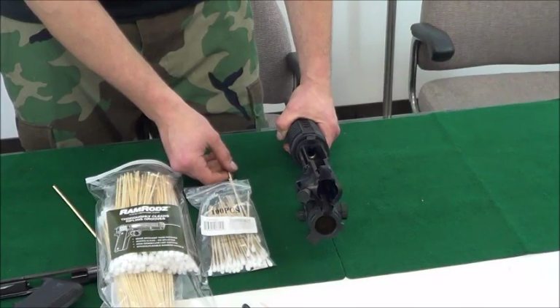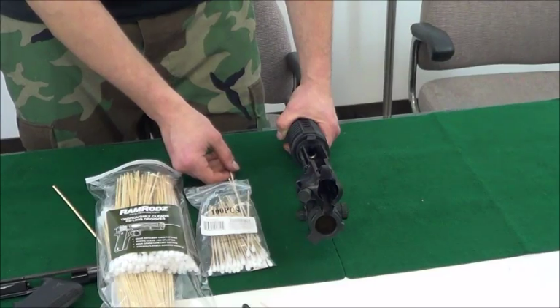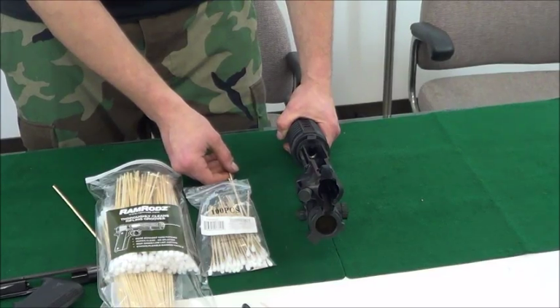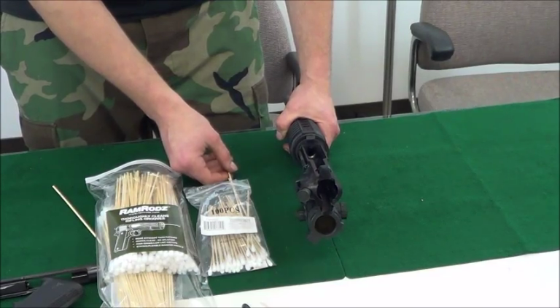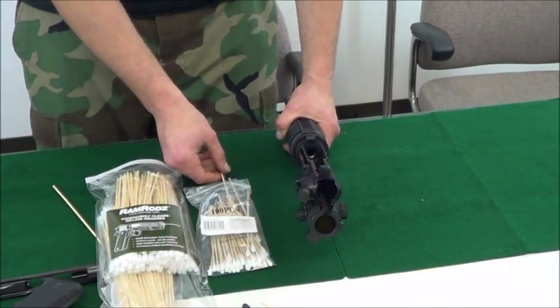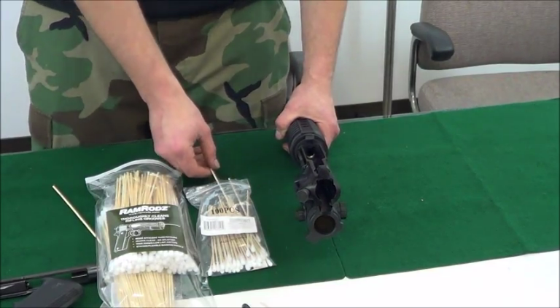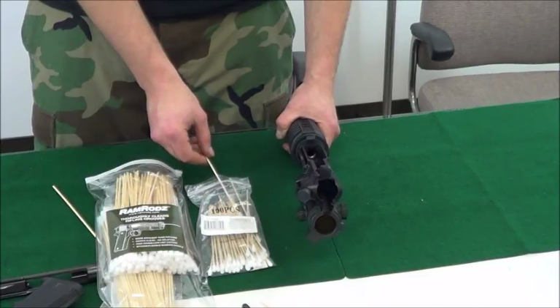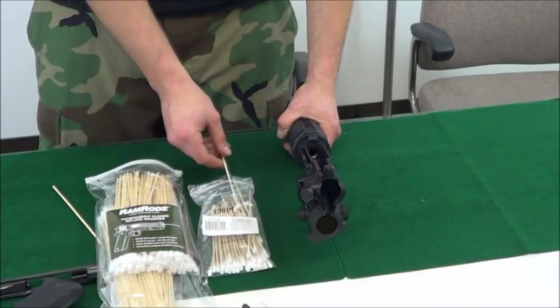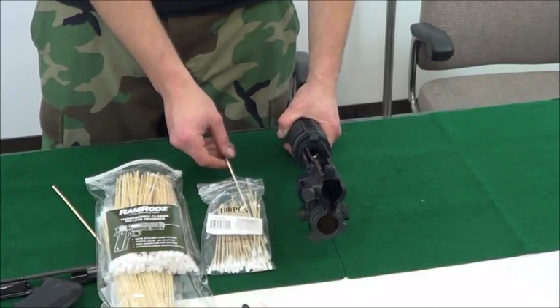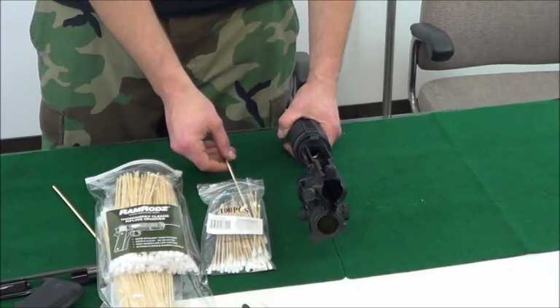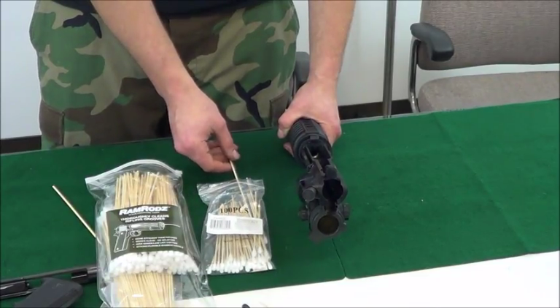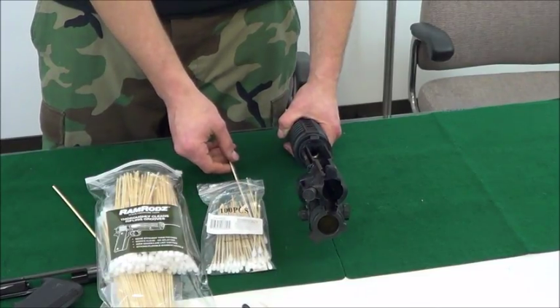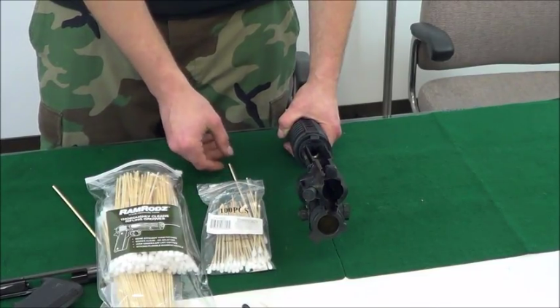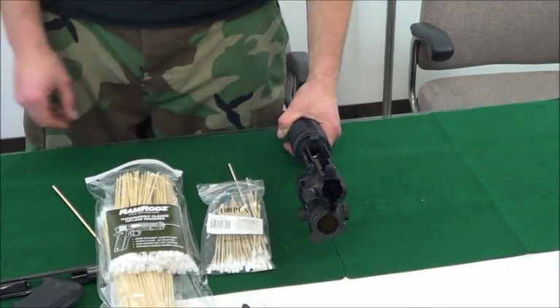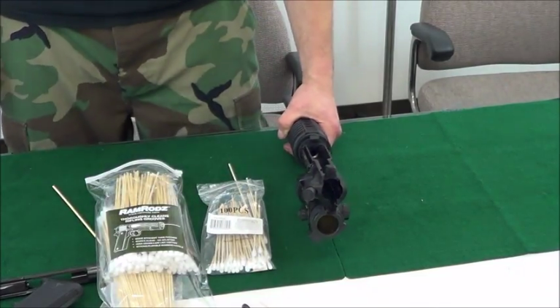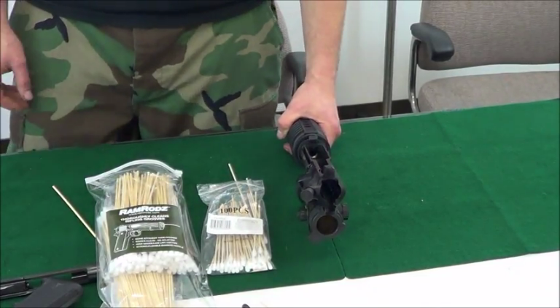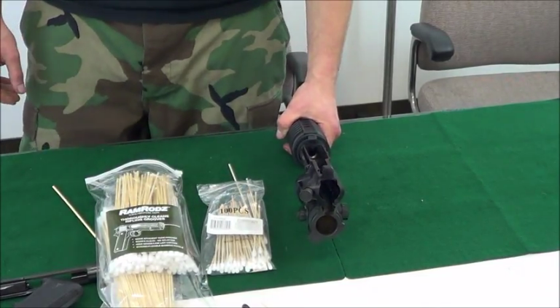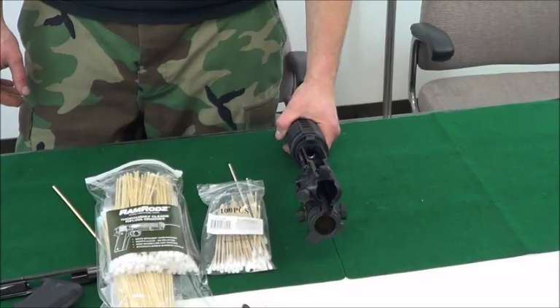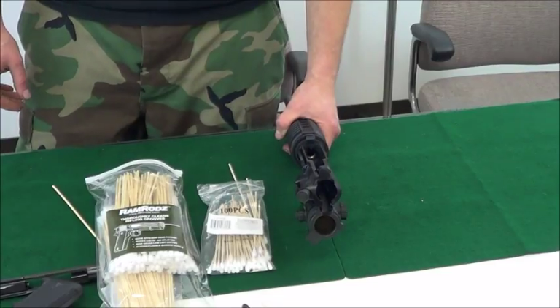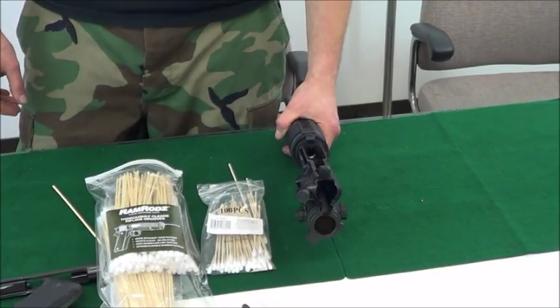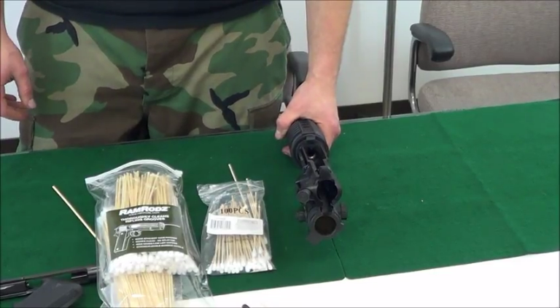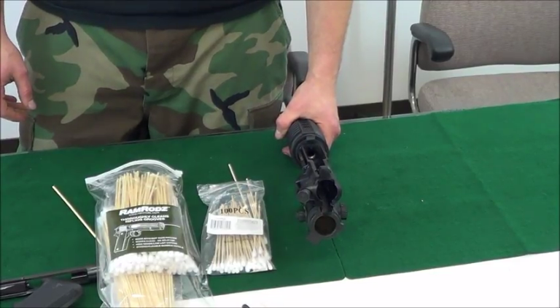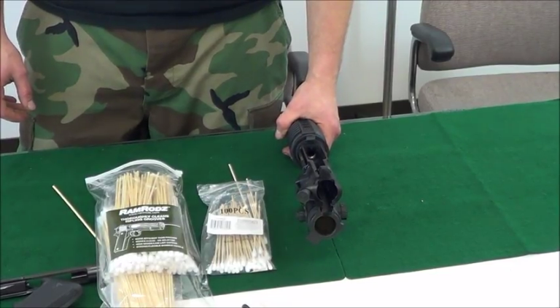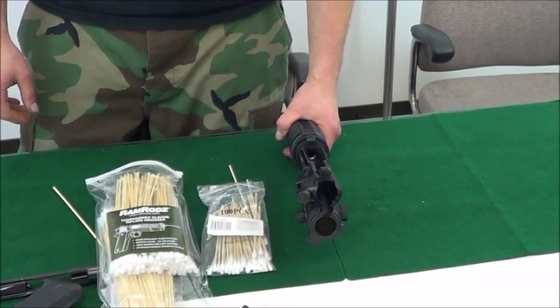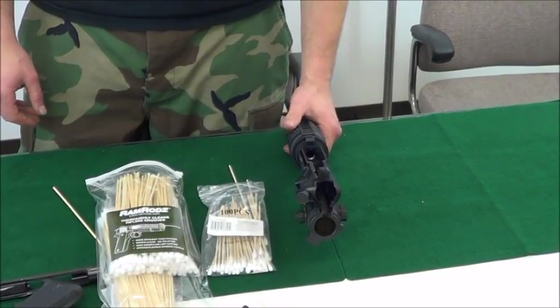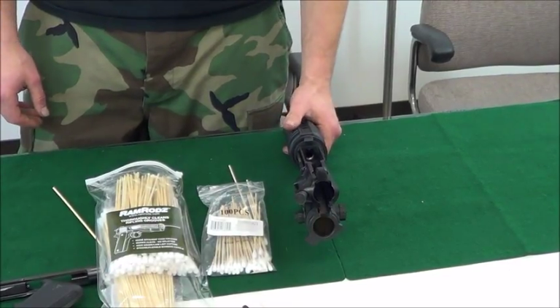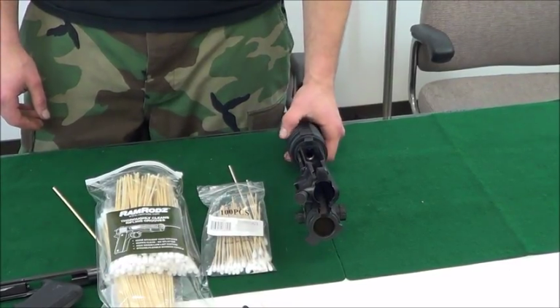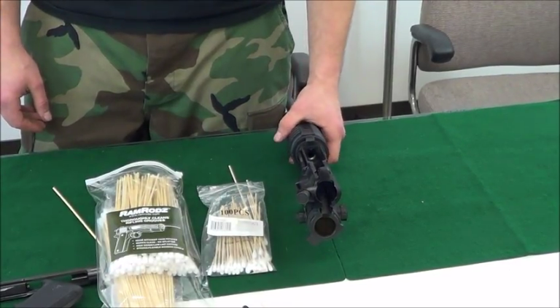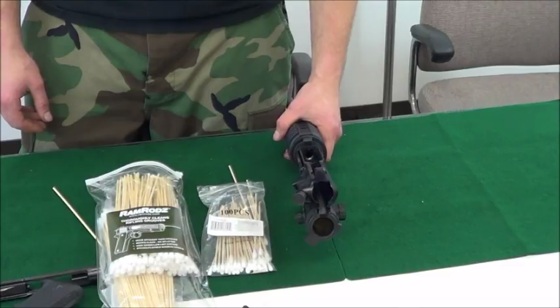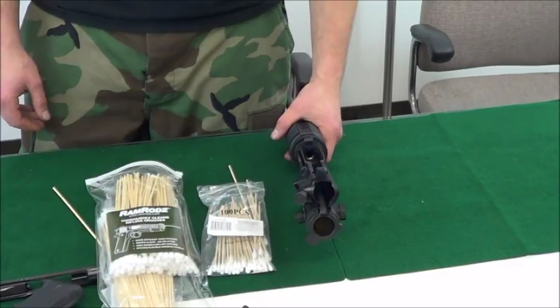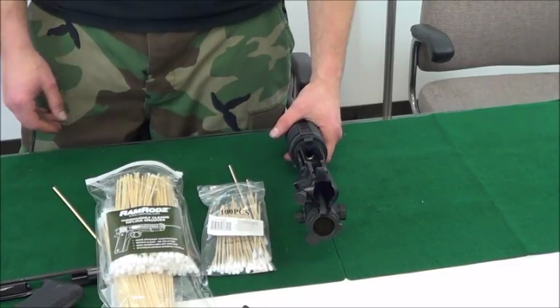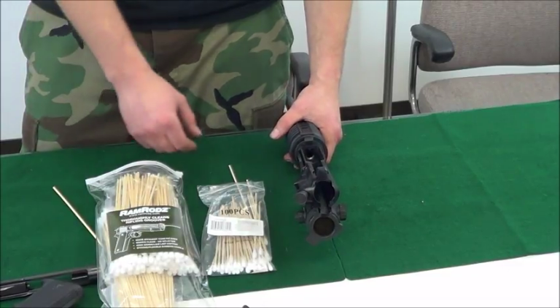We're here to do a little demonstration of ramrods cleaning the locking lugs on an AR platform. We're going to start by showing you what your standard swab would look like in this situation. In the small bag there on the table, you can see we have typical swabs you'll find at a gun show.